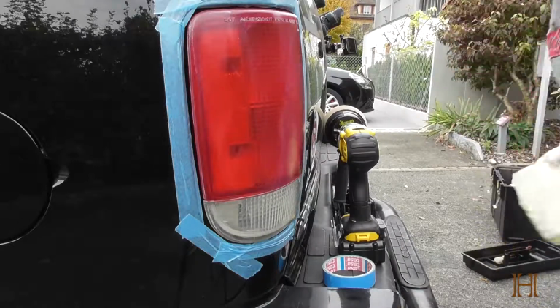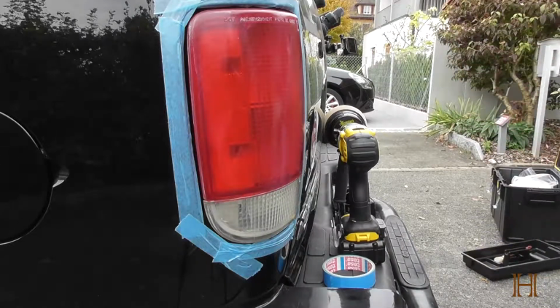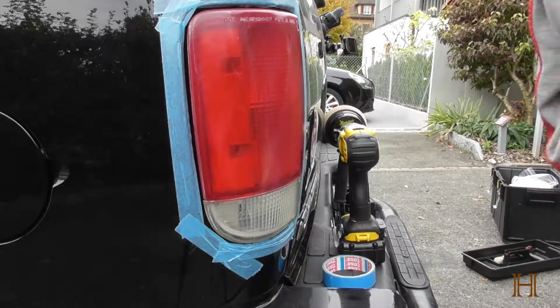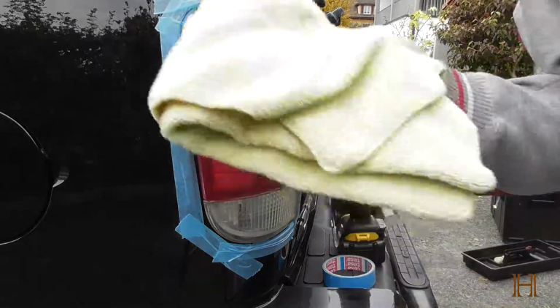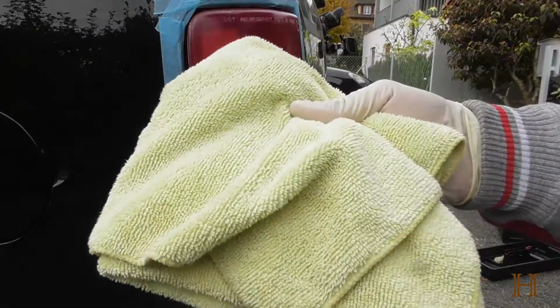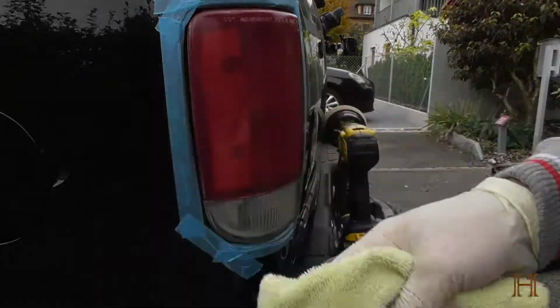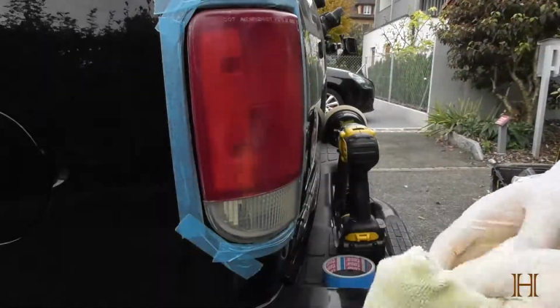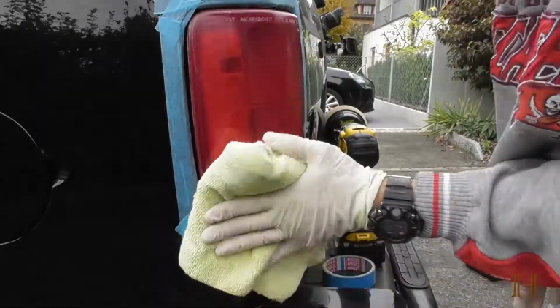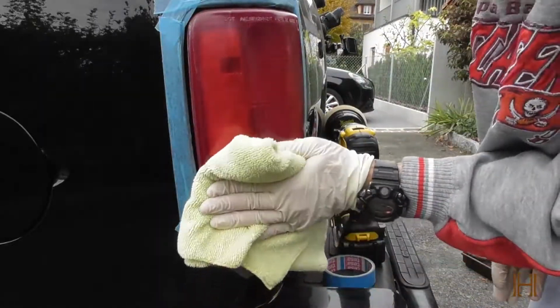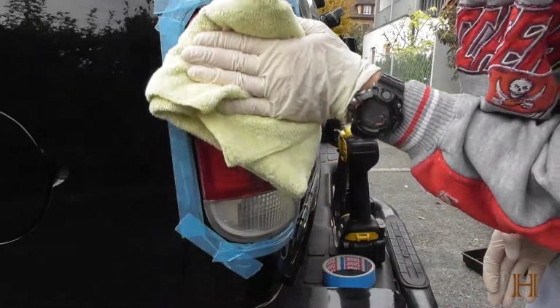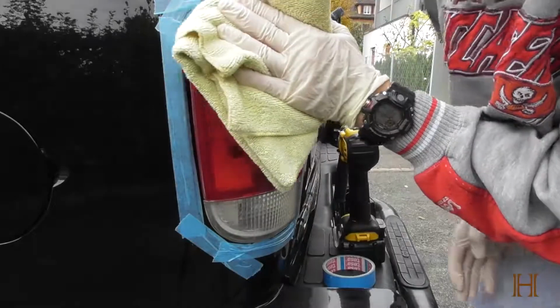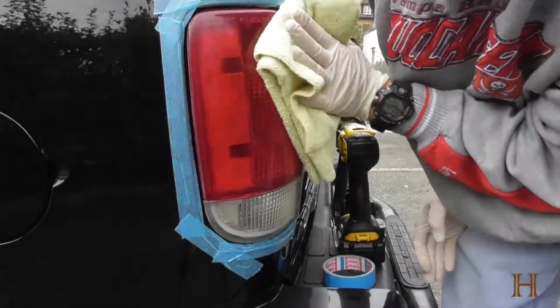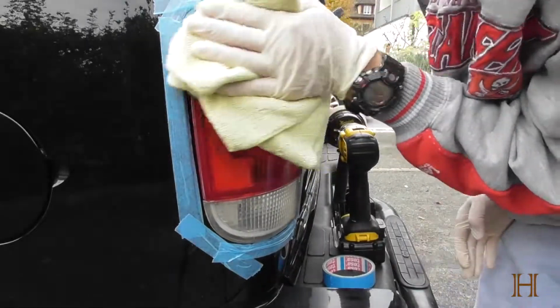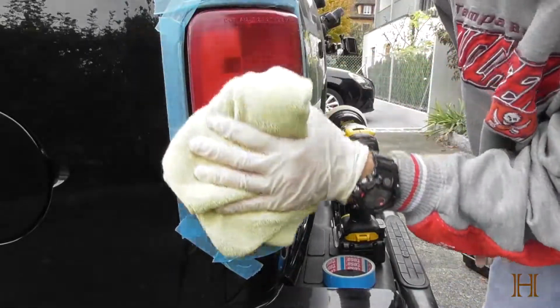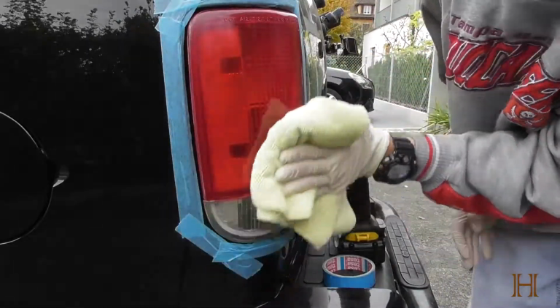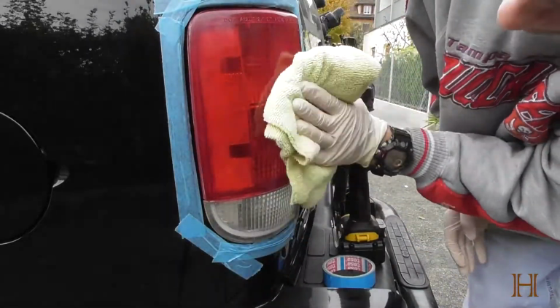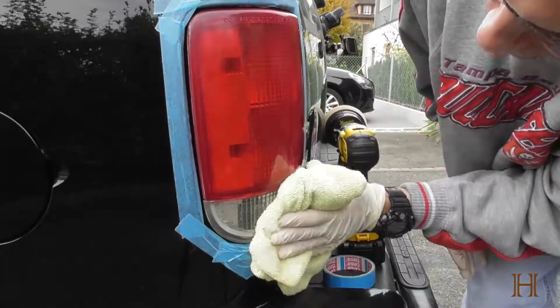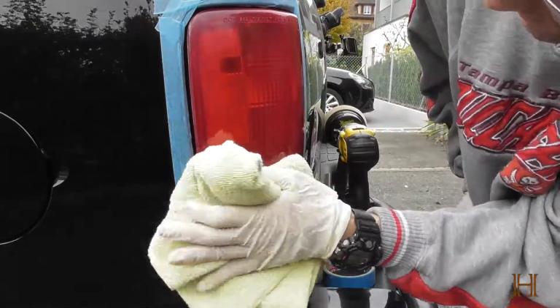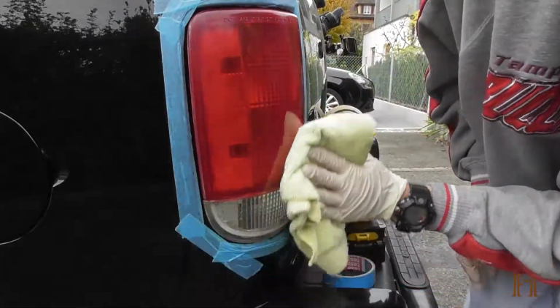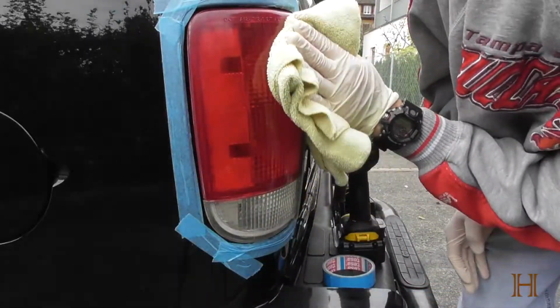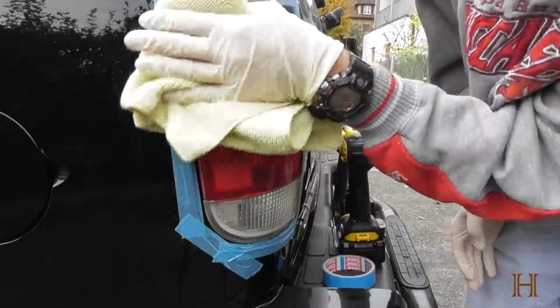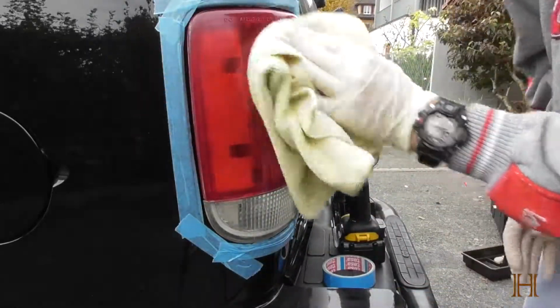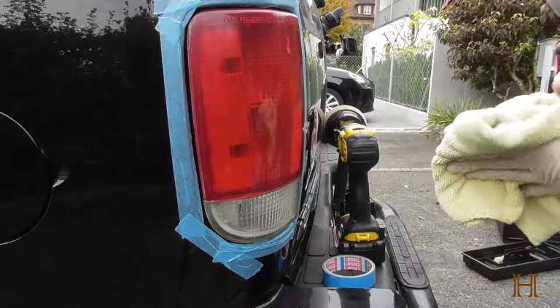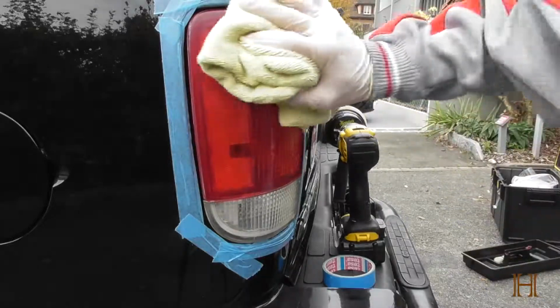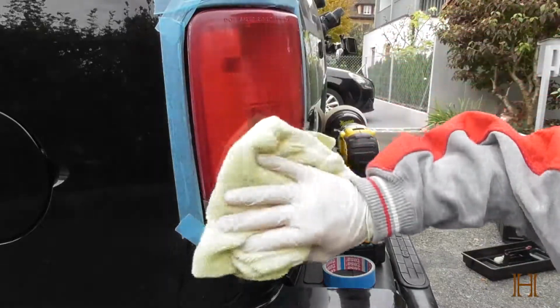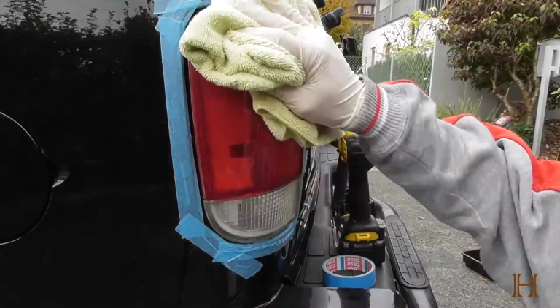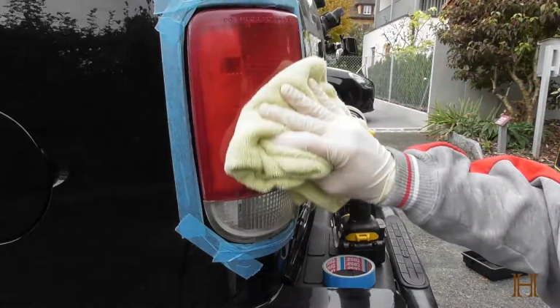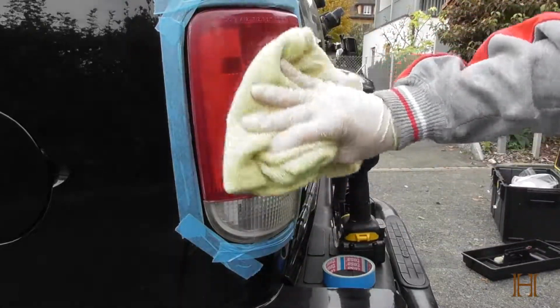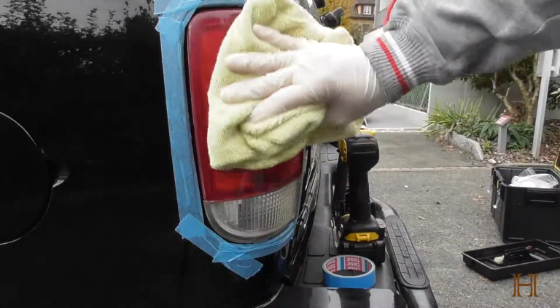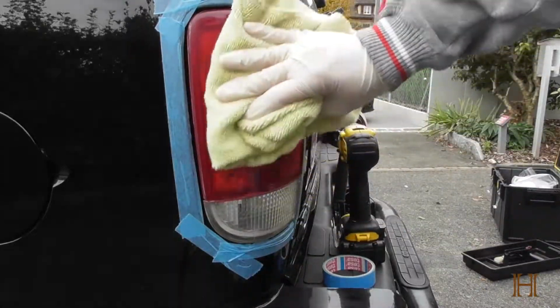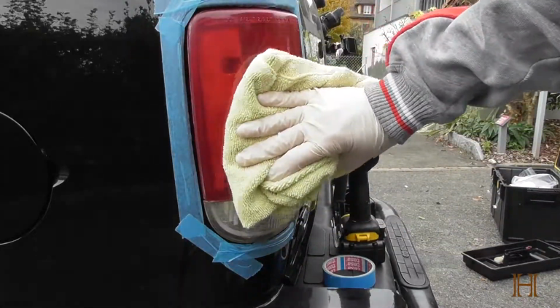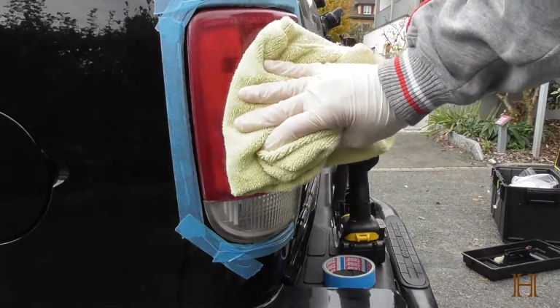Afterwards, grab a clean microfiber towel and wipe off the excess. And you can already see a really big improvement.